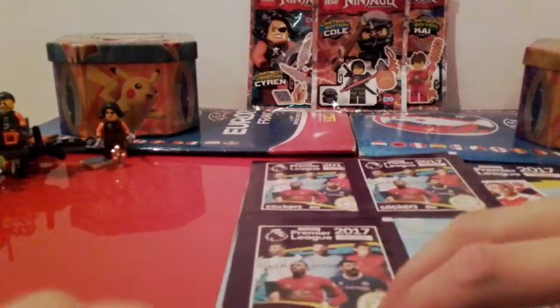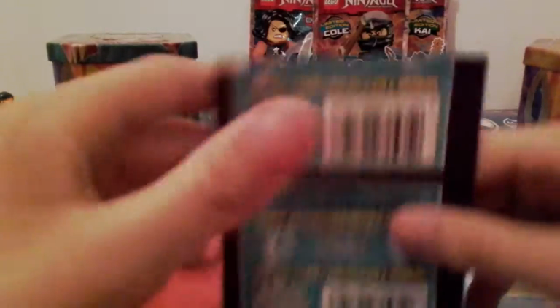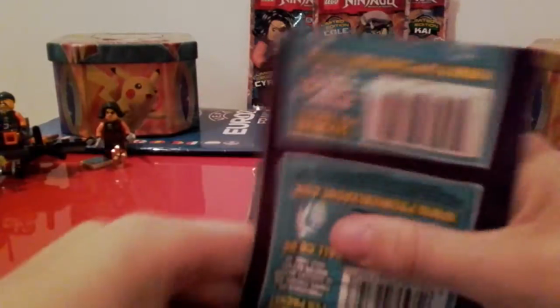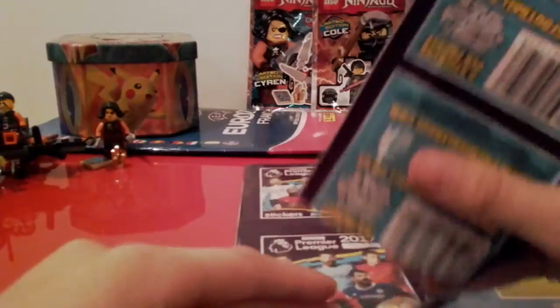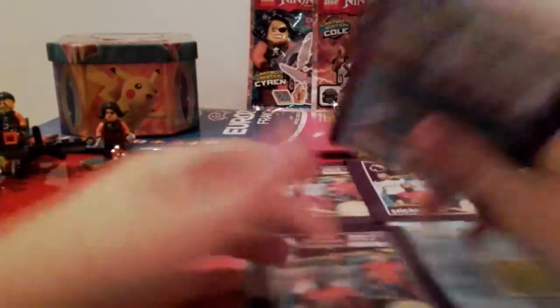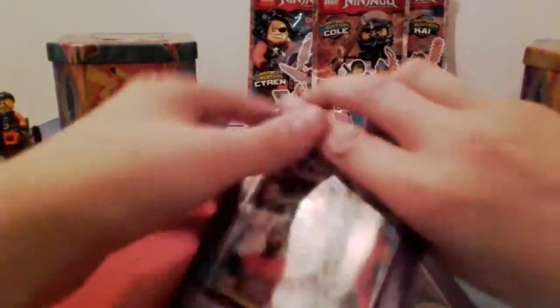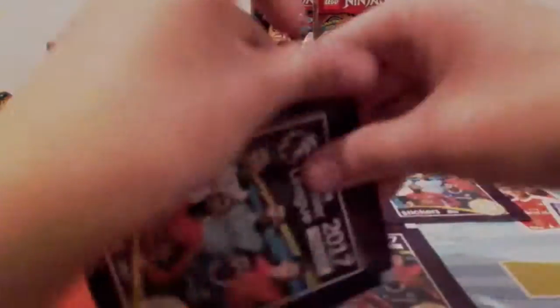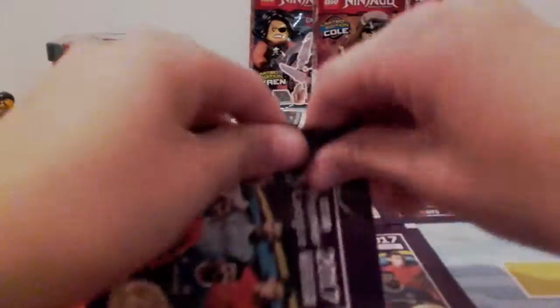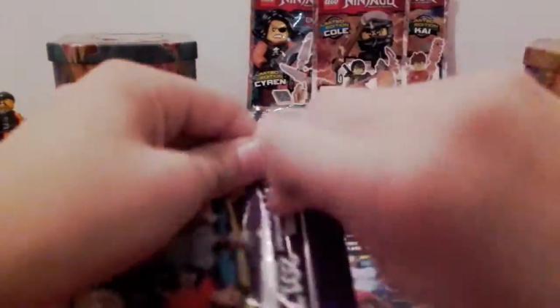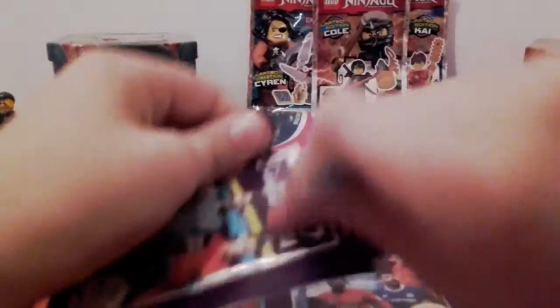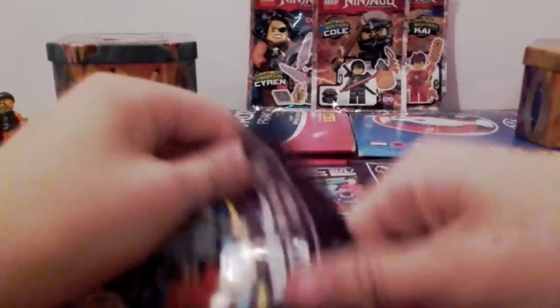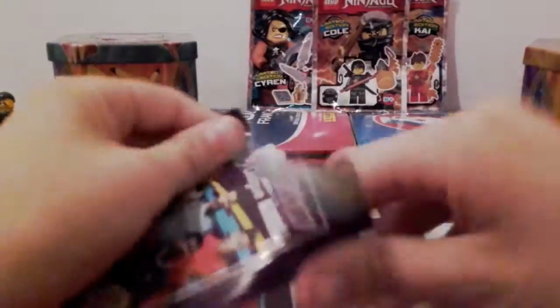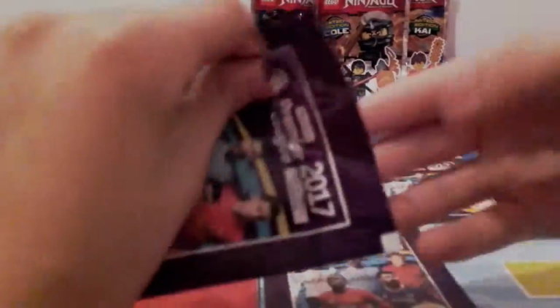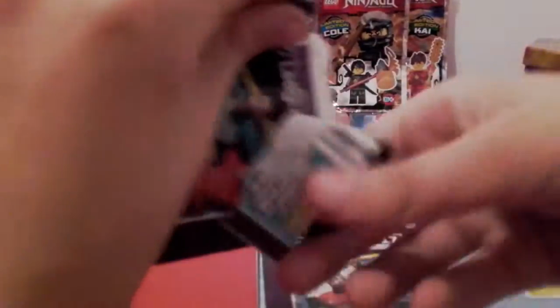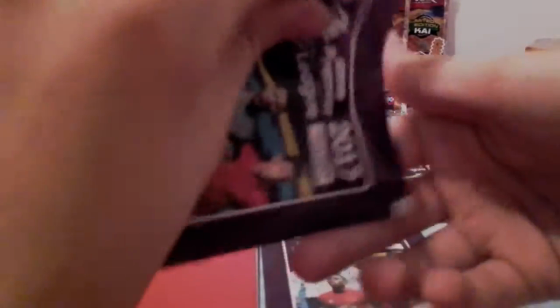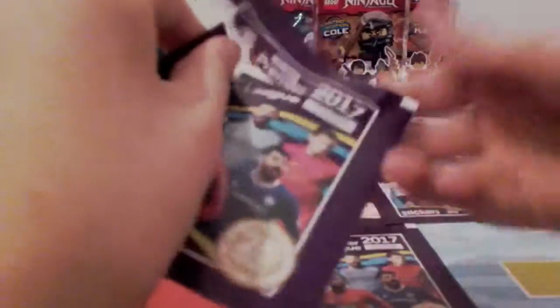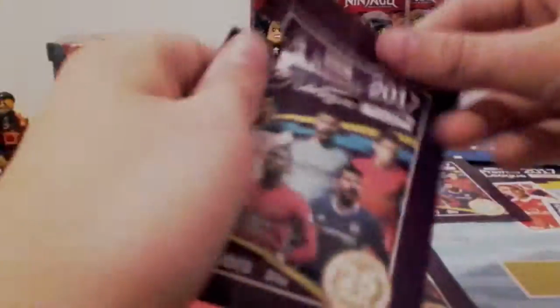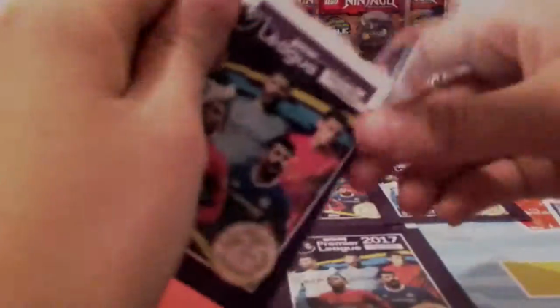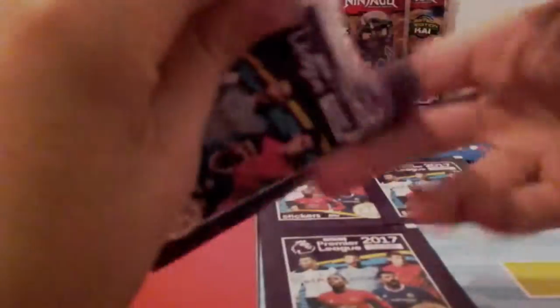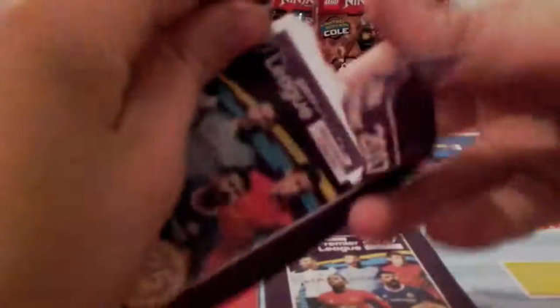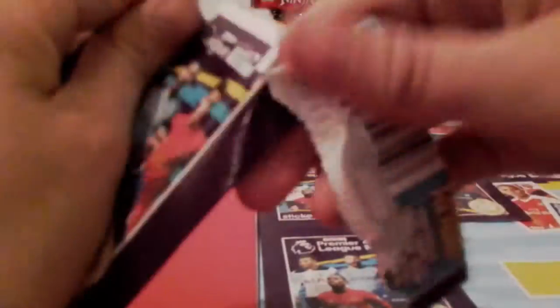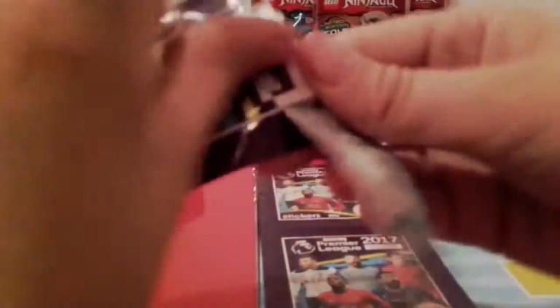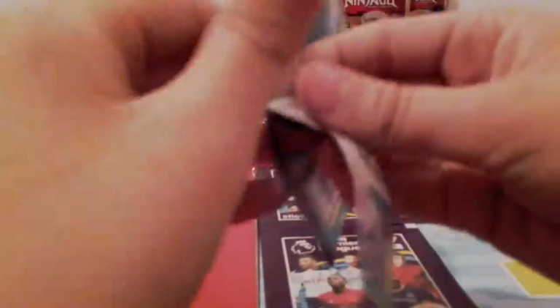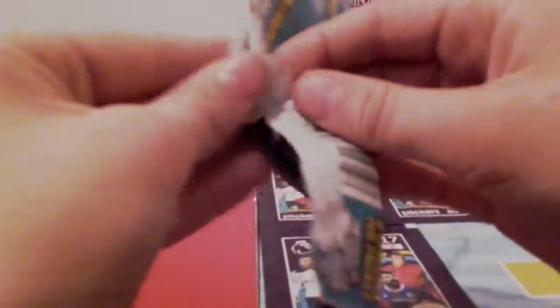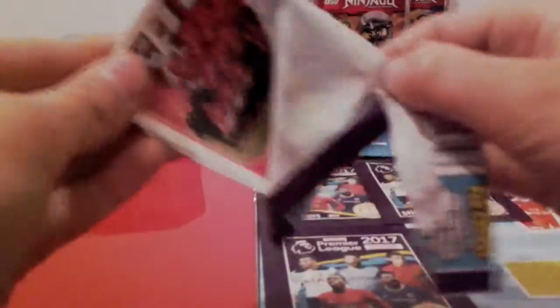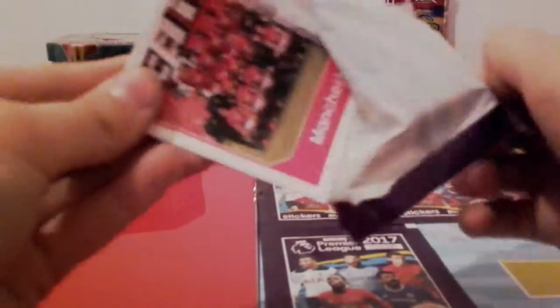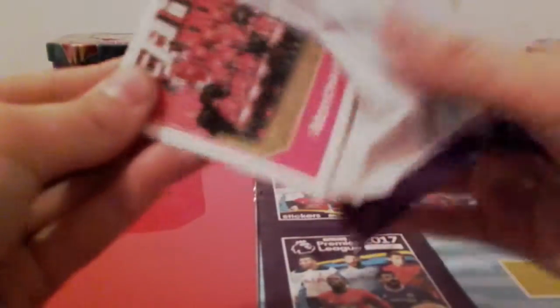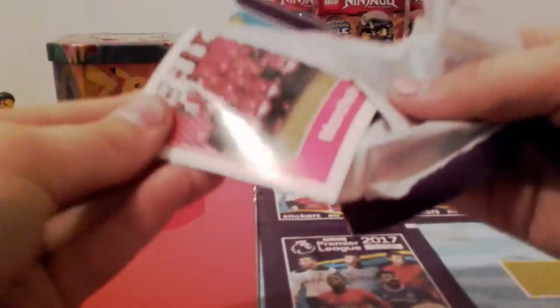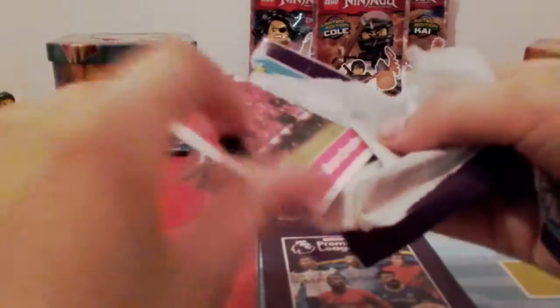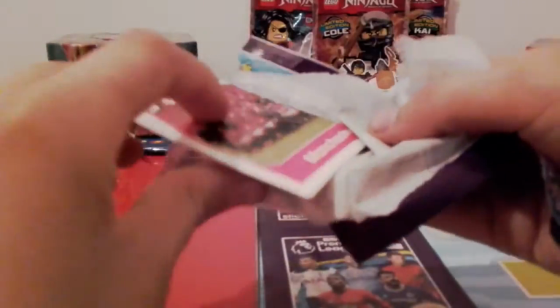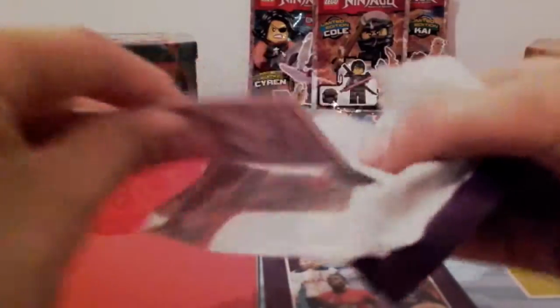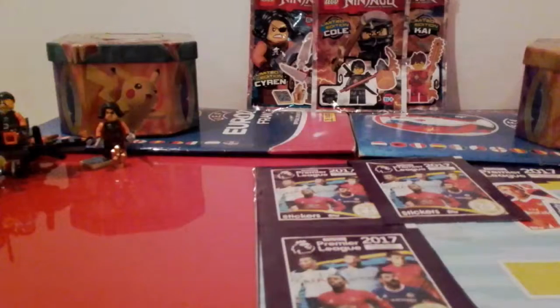Next pack. These are made by Topps but it says Merlin's on the front for some reason, and it's to celebrate 25 years.